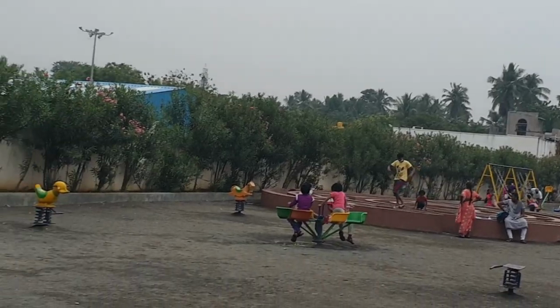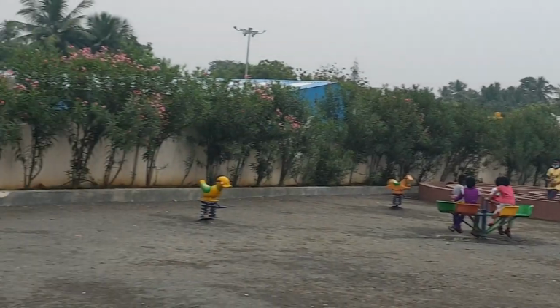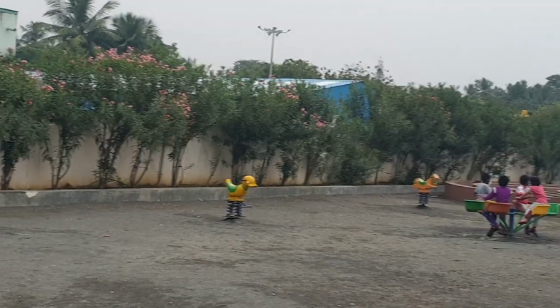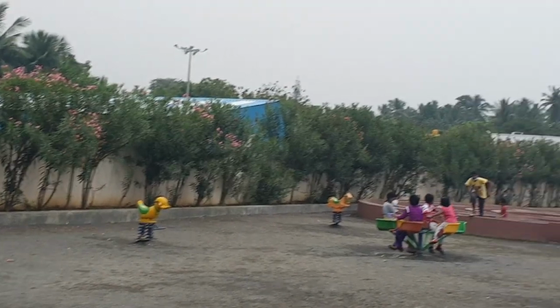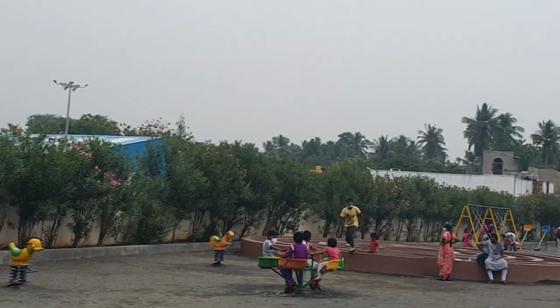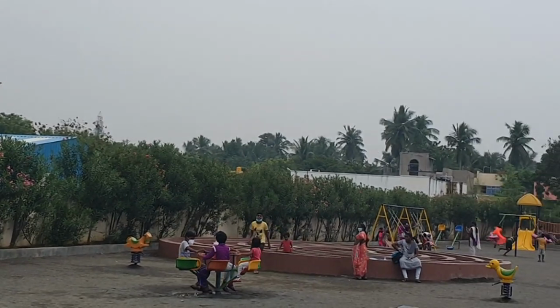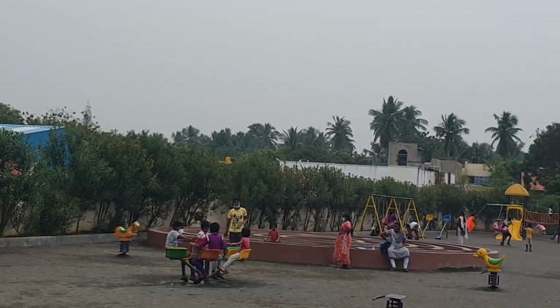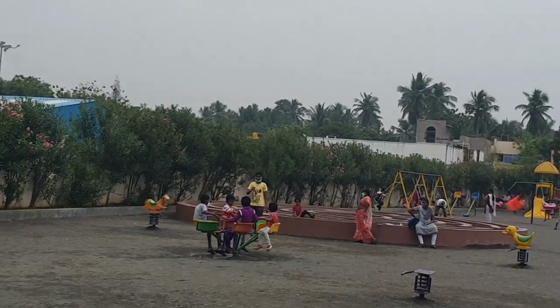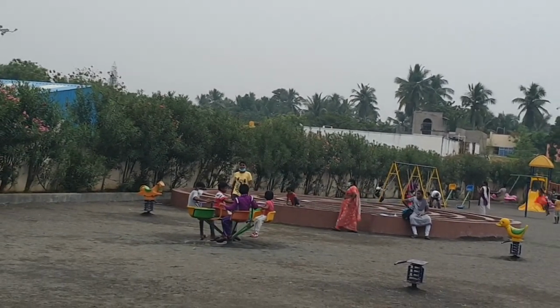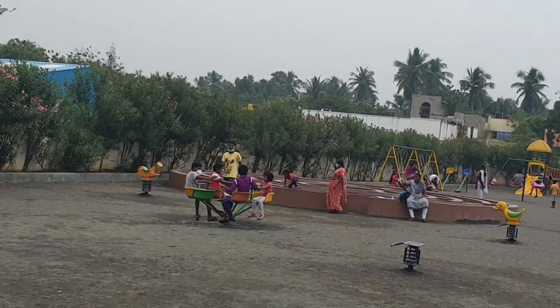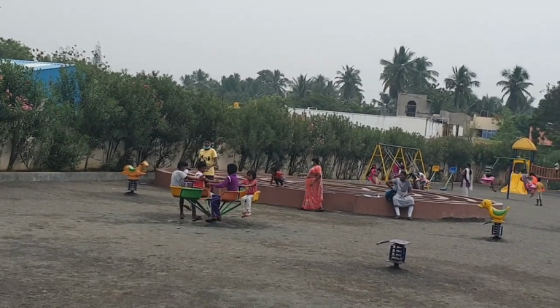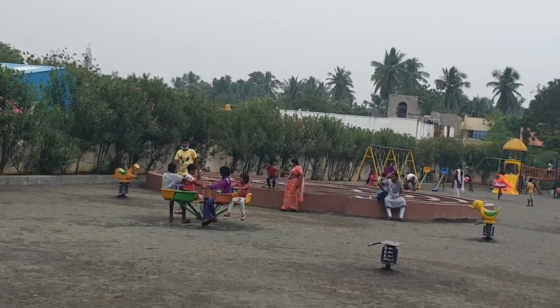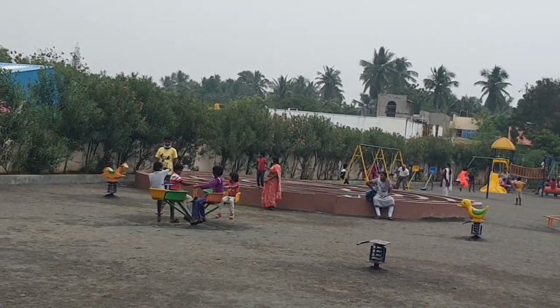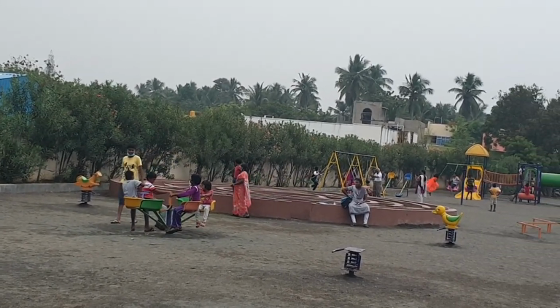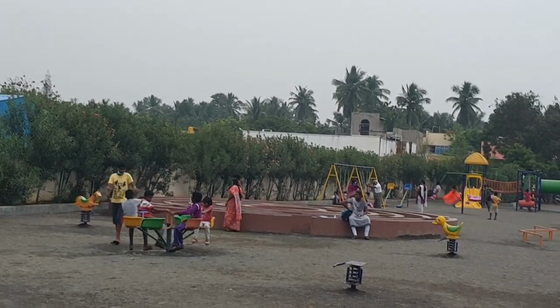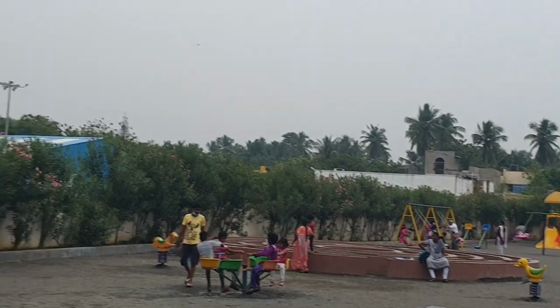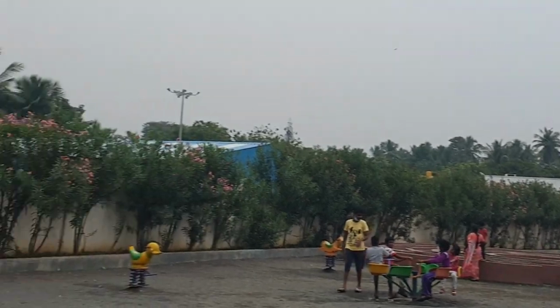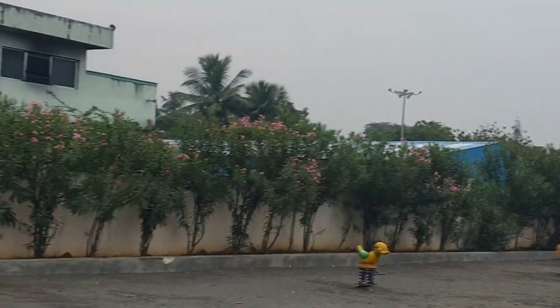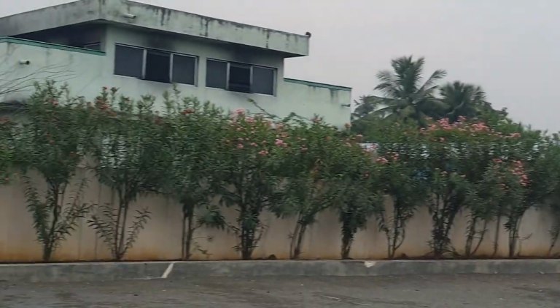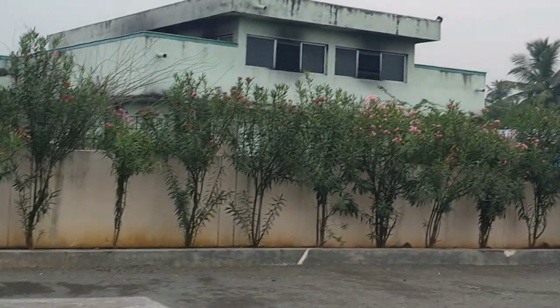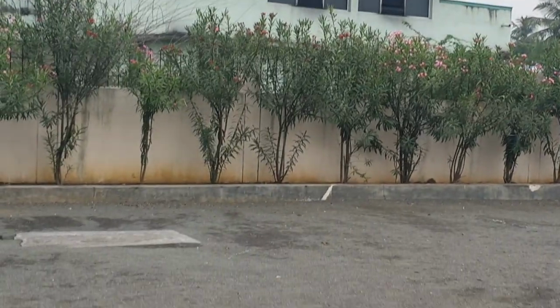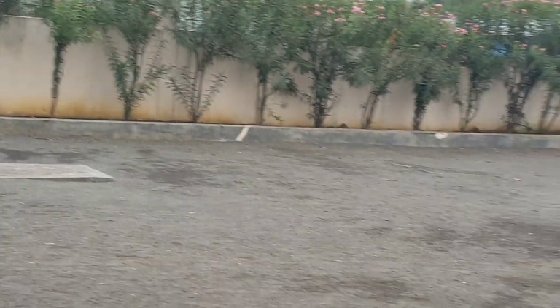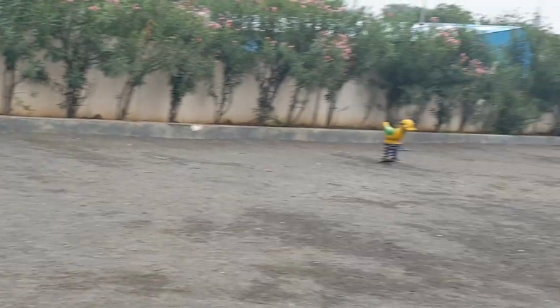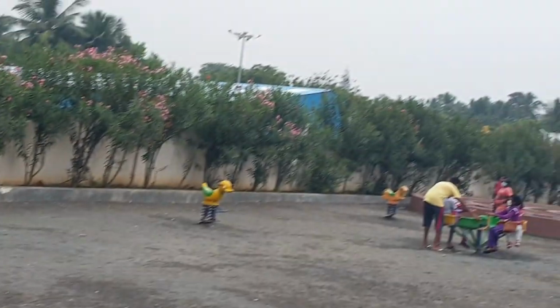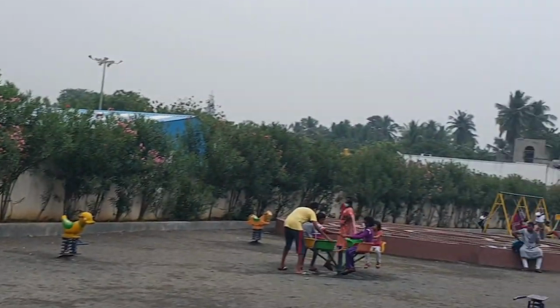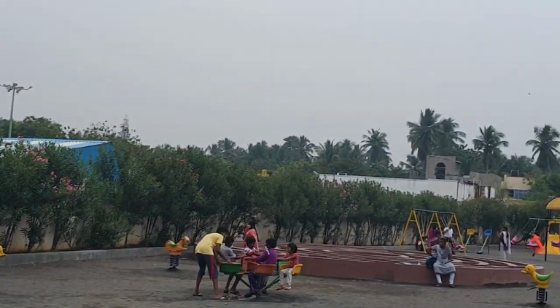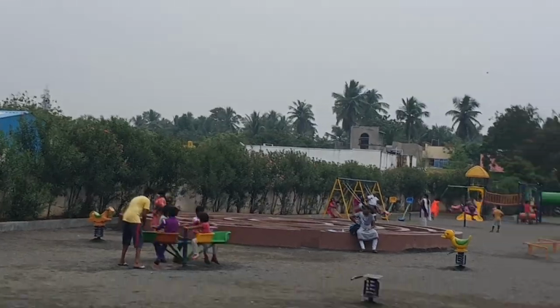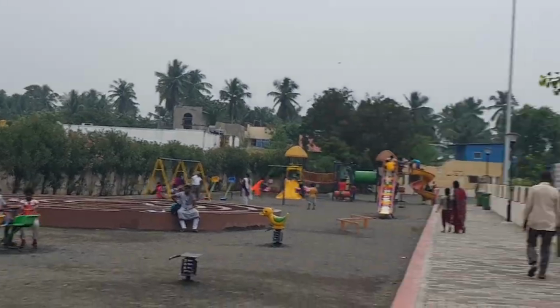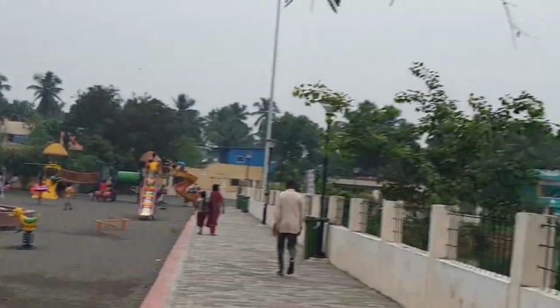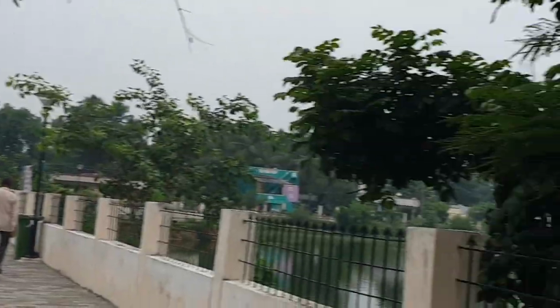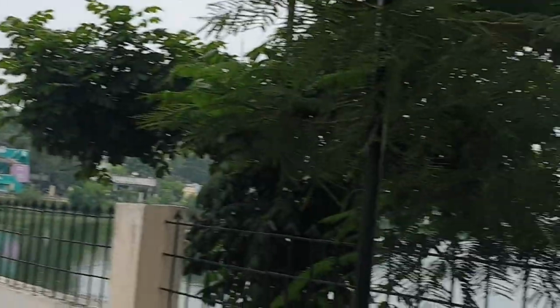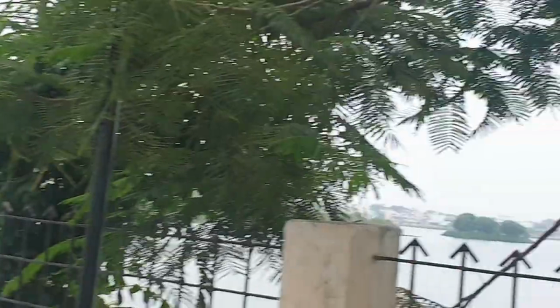You can see there is a kids' play area here. We can also observe social distancing being maintained in the kids' play area. We are going to get a mask as well.